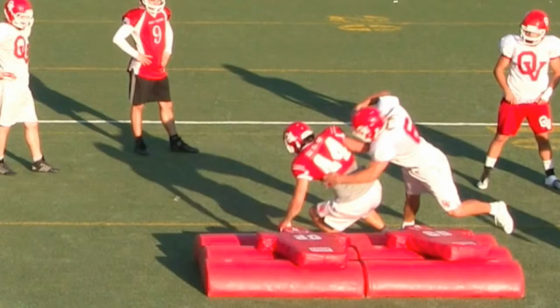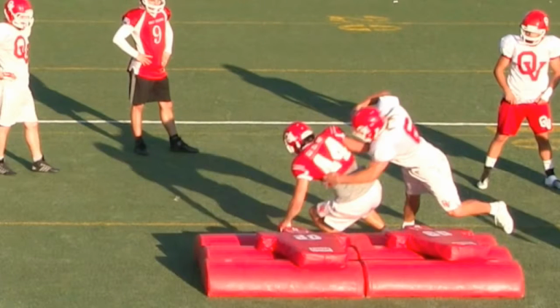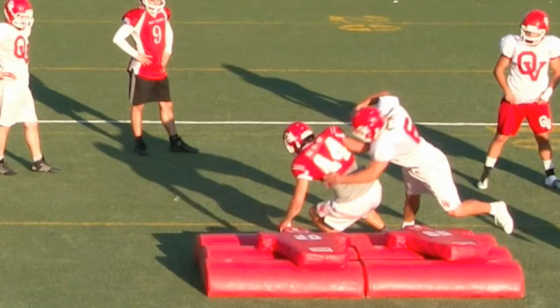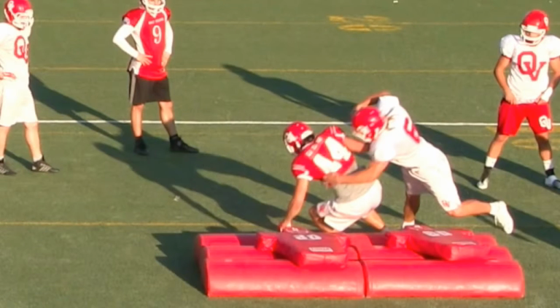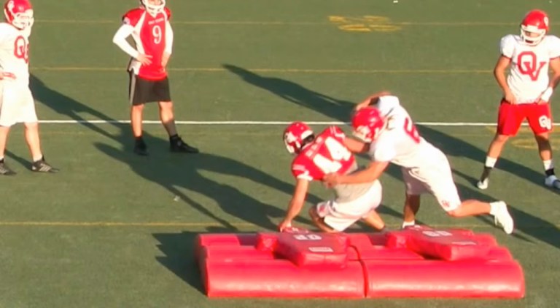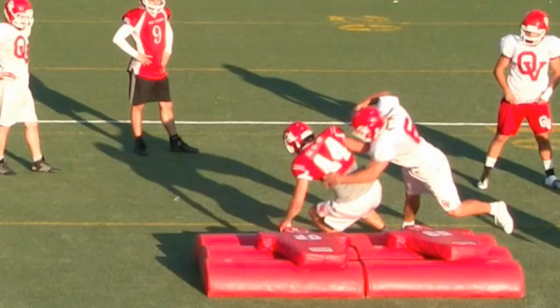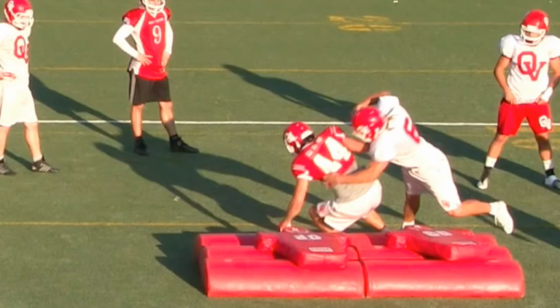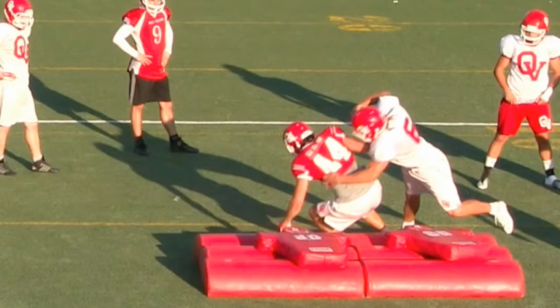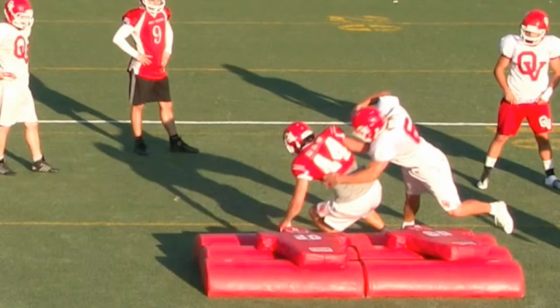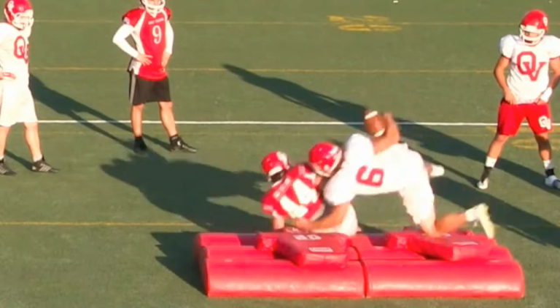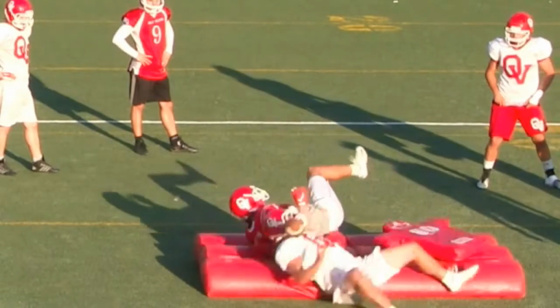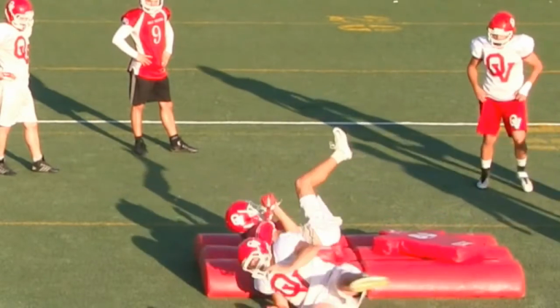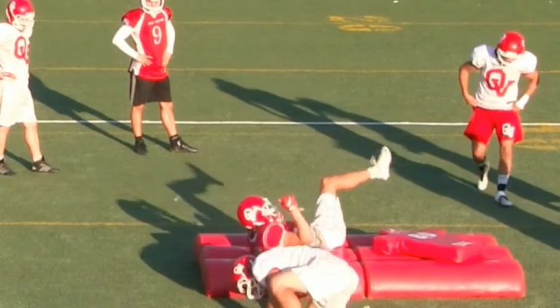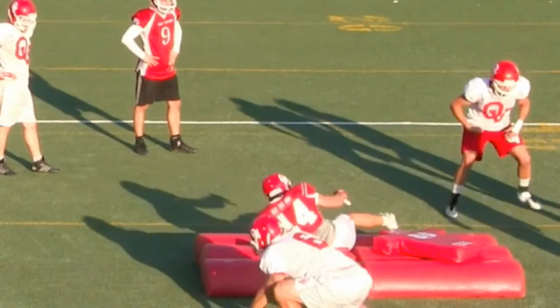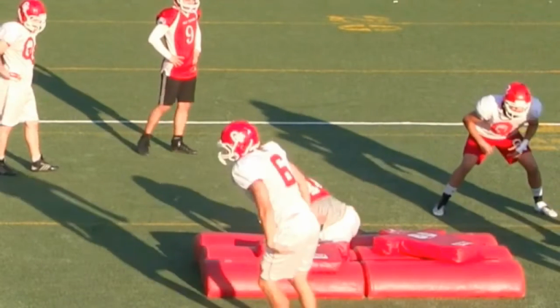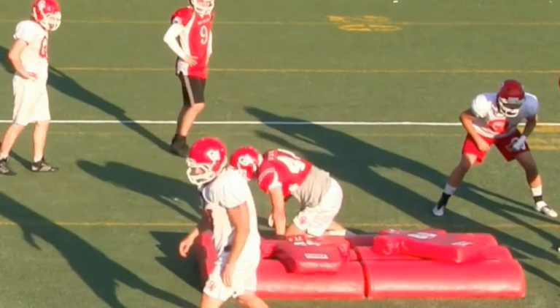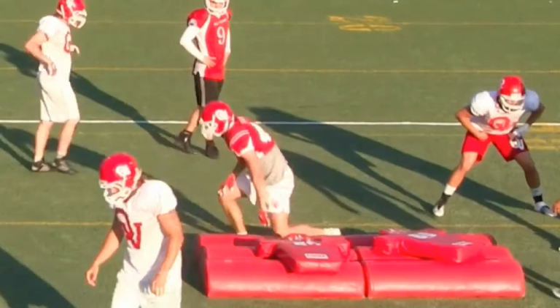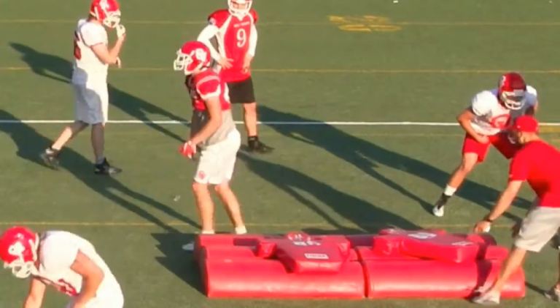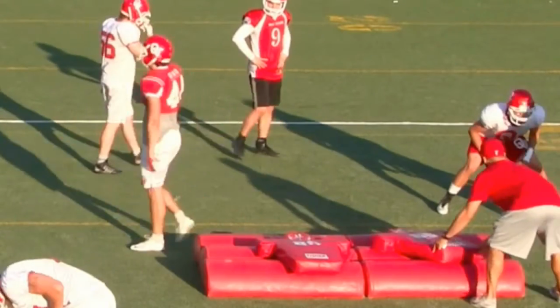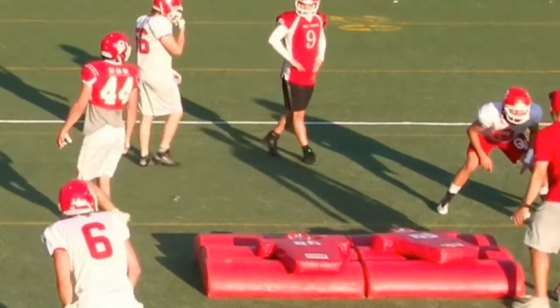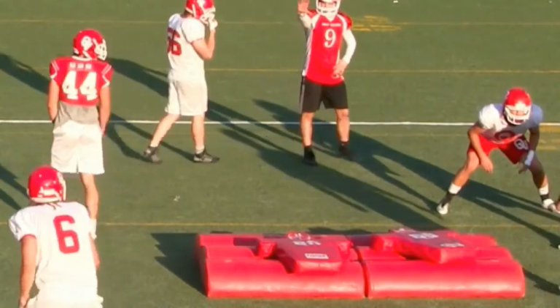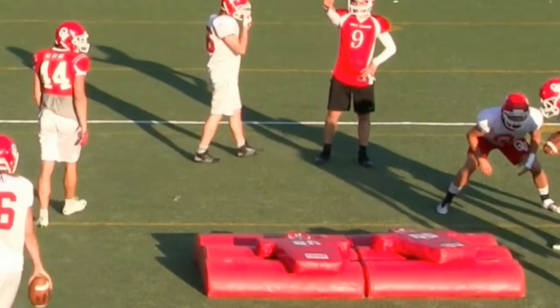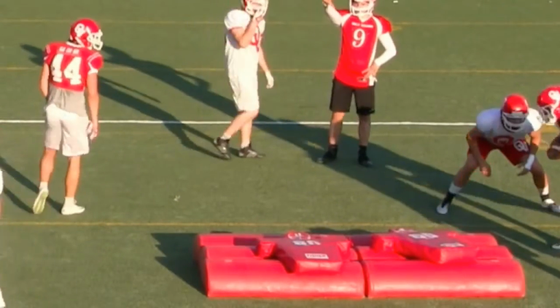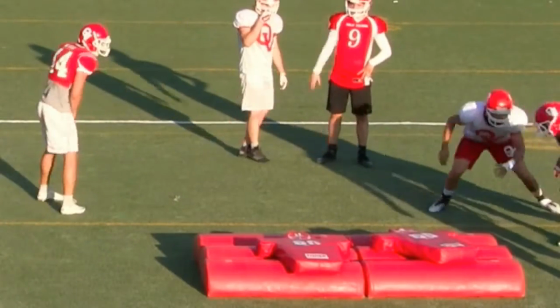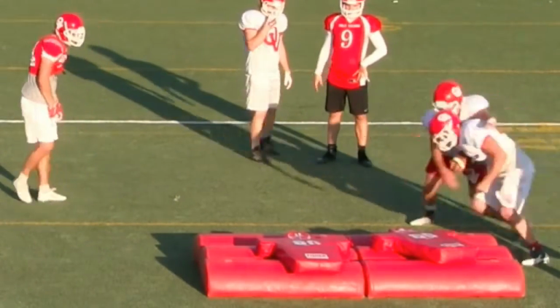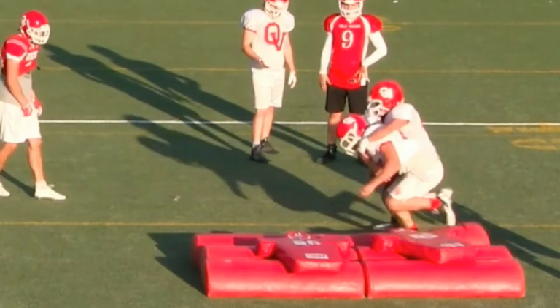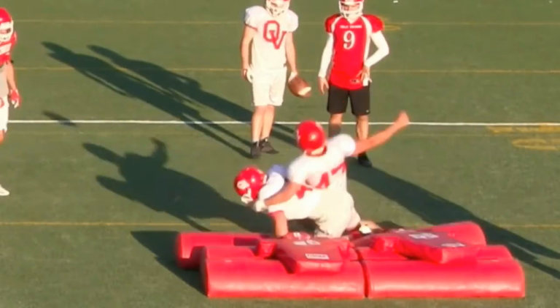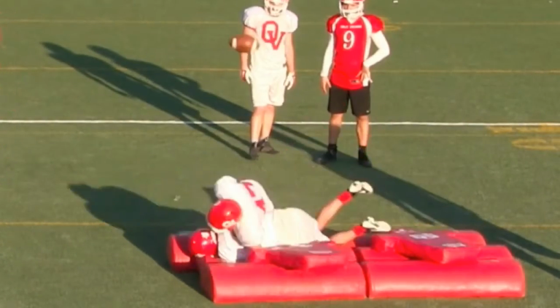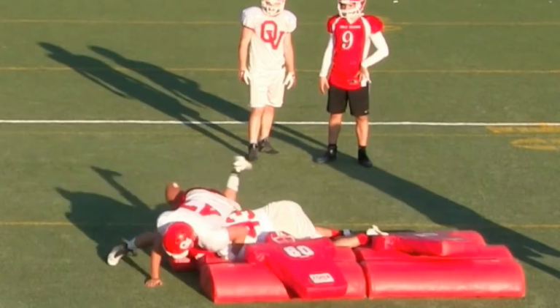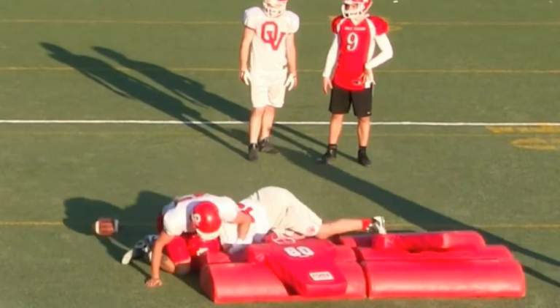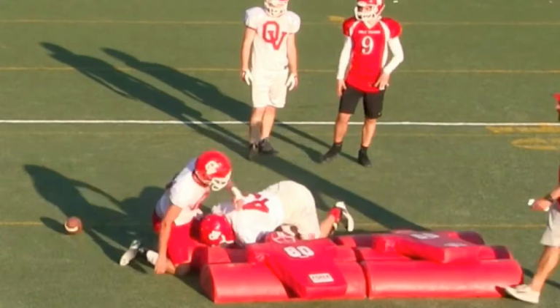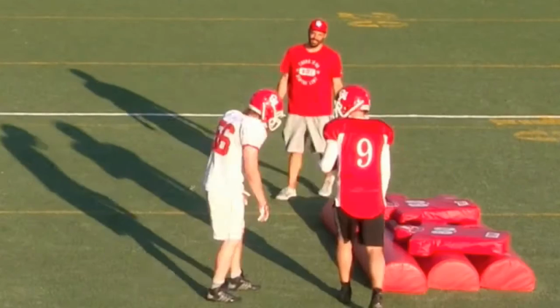You see he secures with the back hand and he's ripping that ball out — boom, gets the ball. Find the ball, make that contact, boom, rip the ball. That ball should fly out just like that.